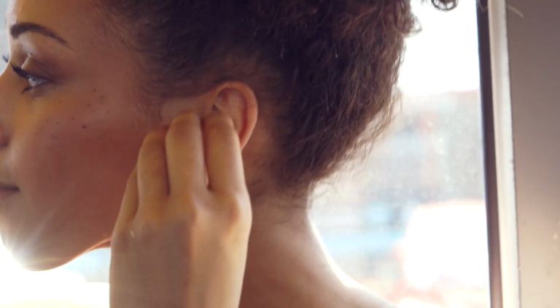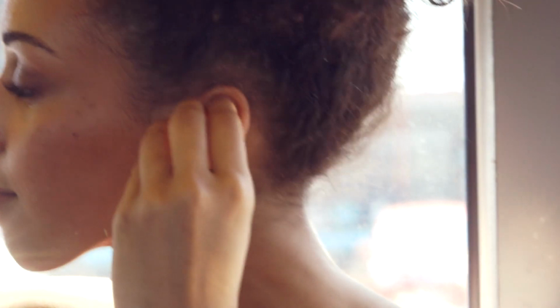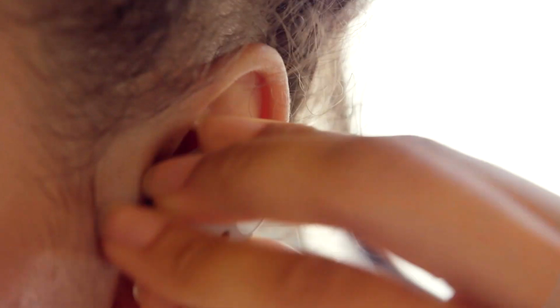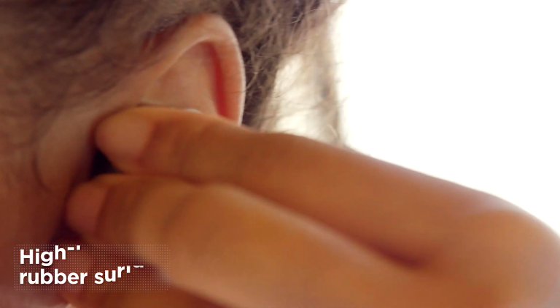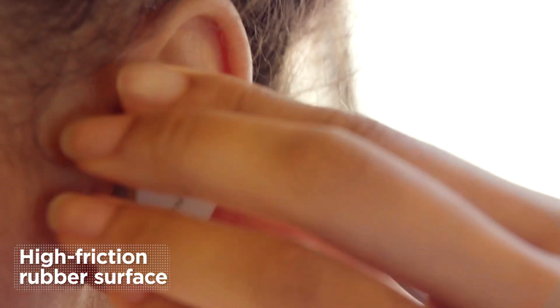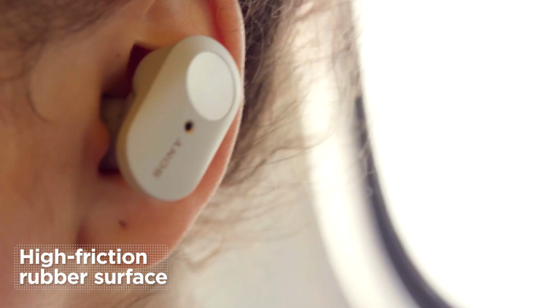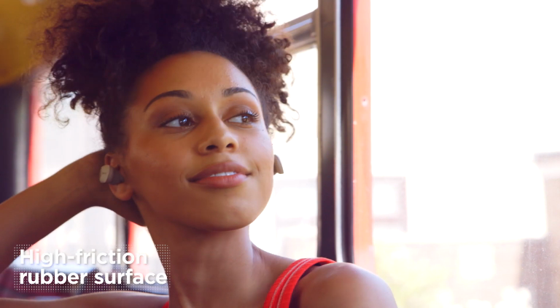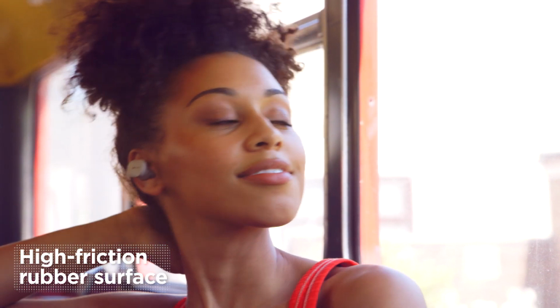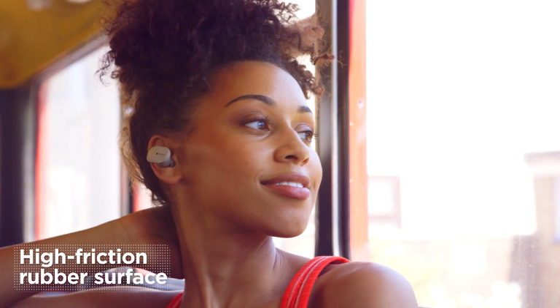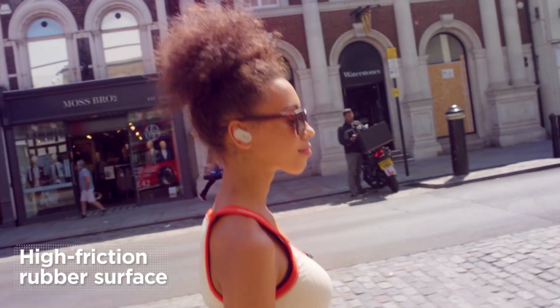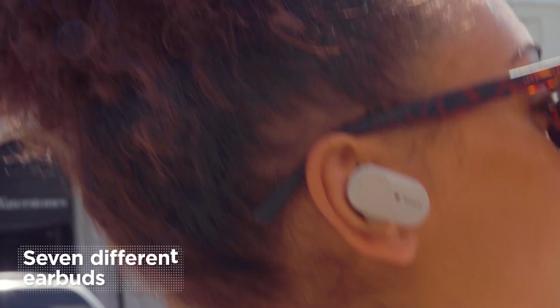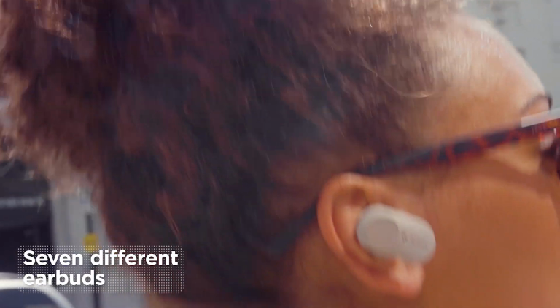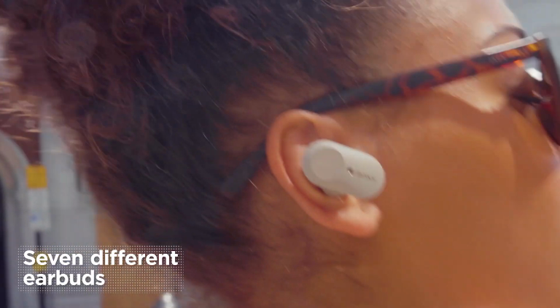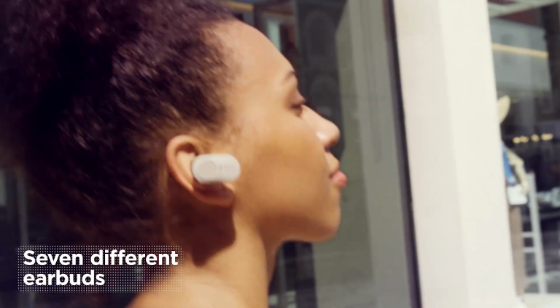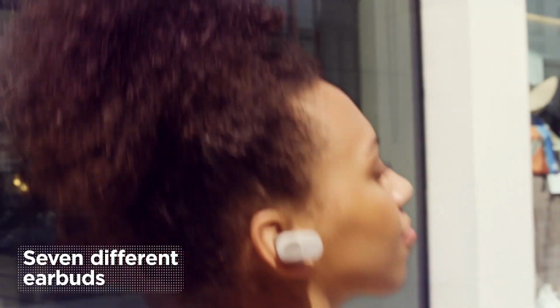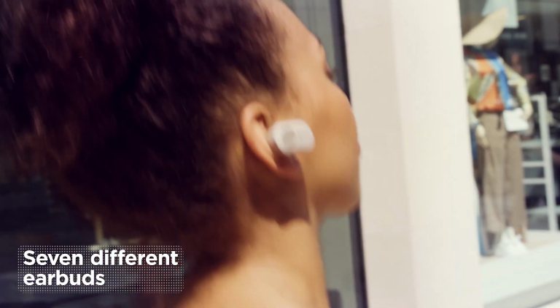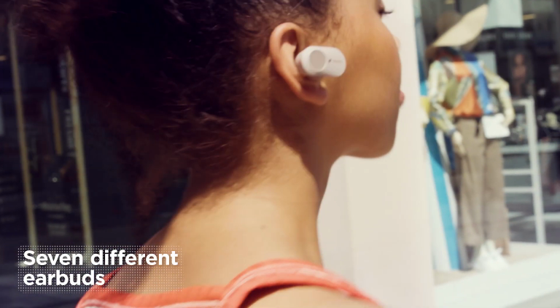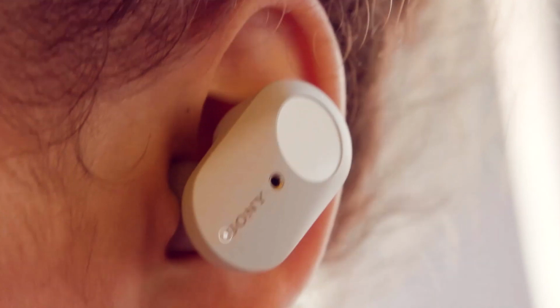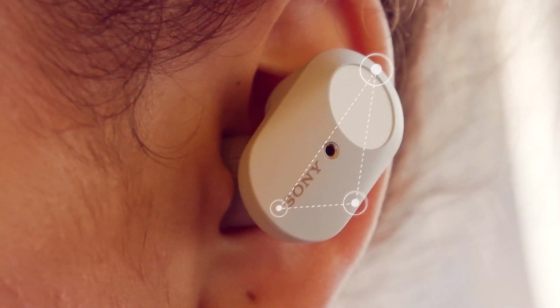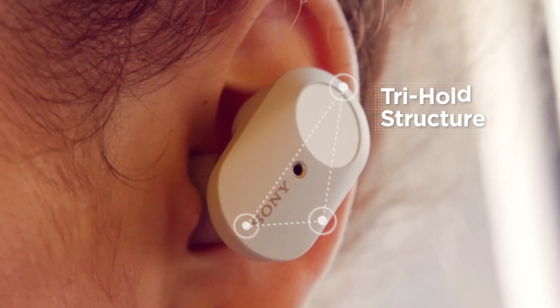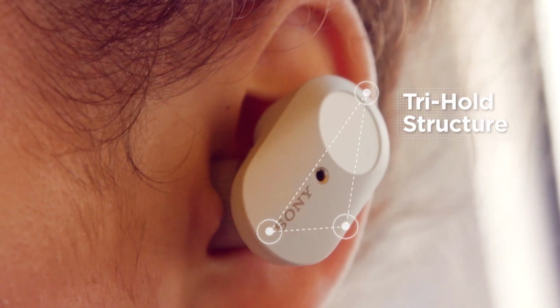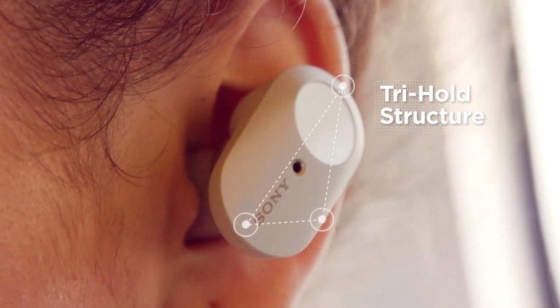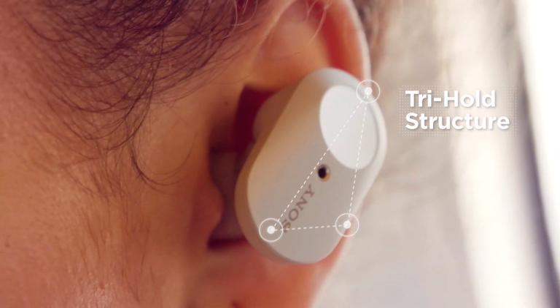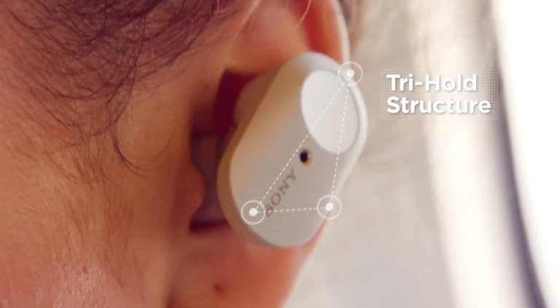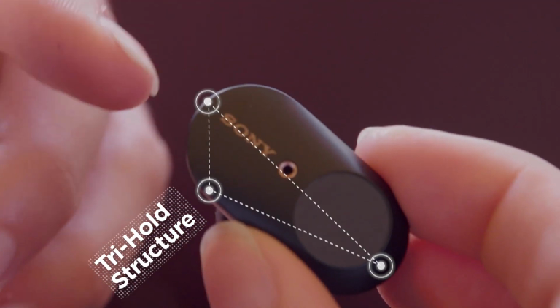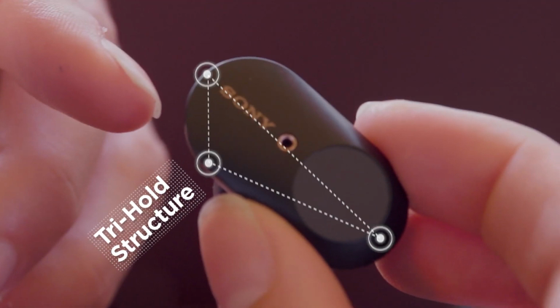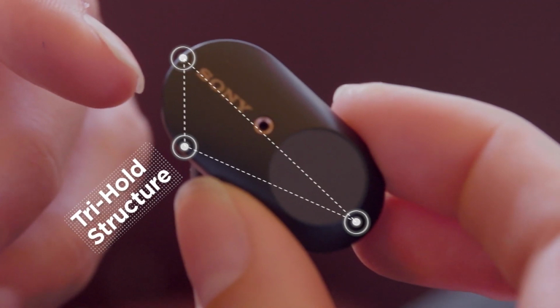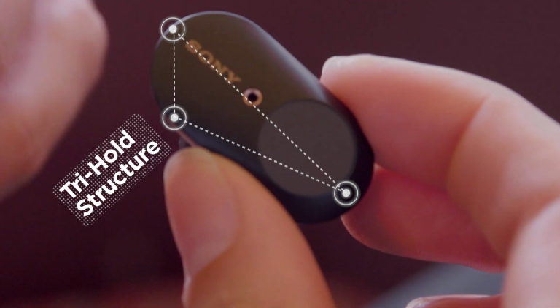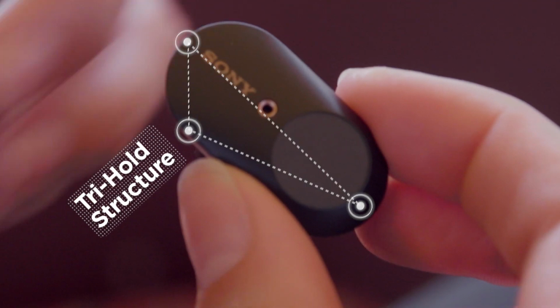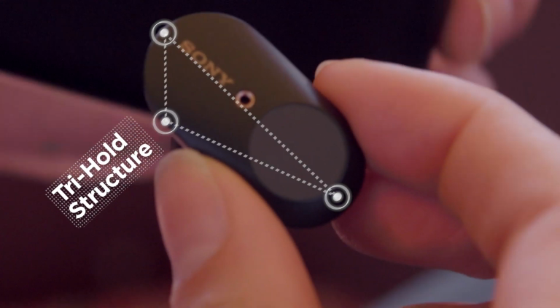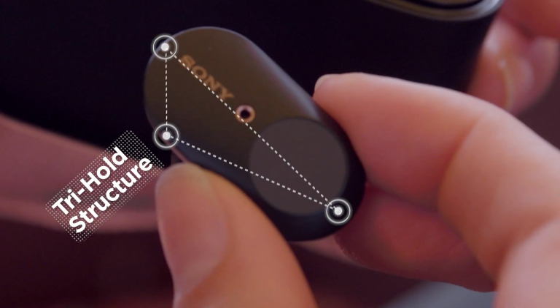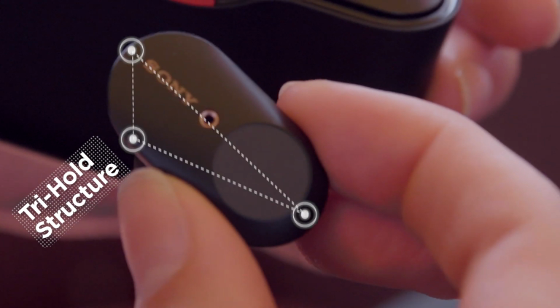And the fit is so good — usually I find earbuds move around or they fall out, but that's not the case with these. That's because they're designed with a tri-hold structure, which basically pinpoints three points in your ear to make sure they don't fall out.